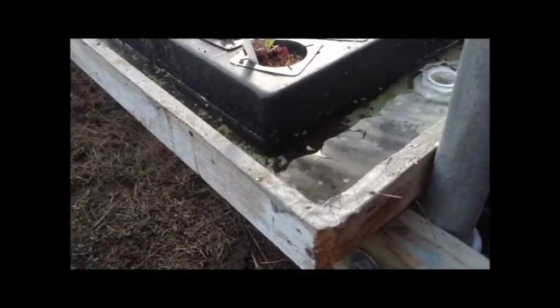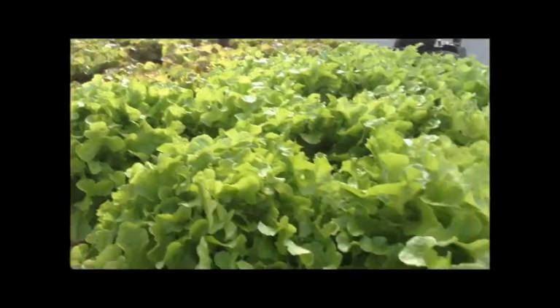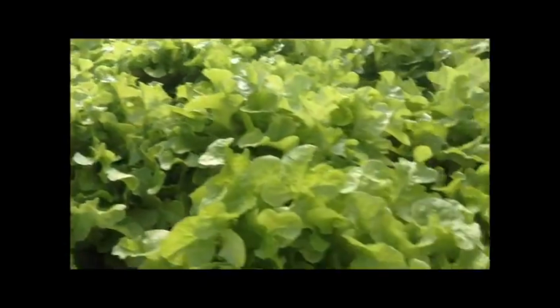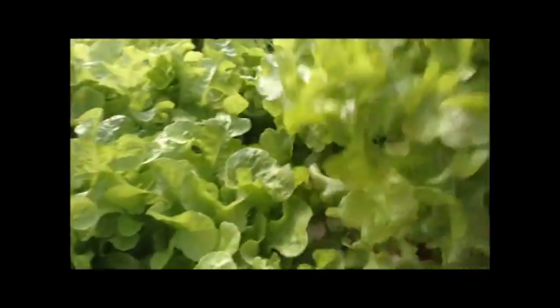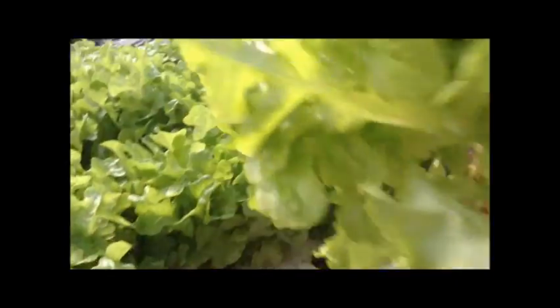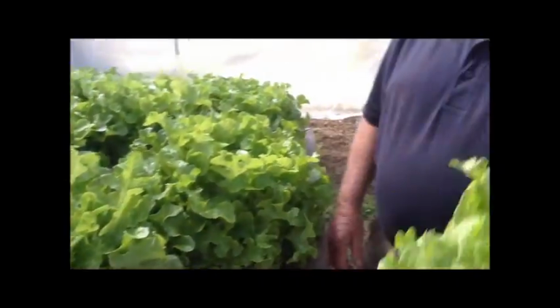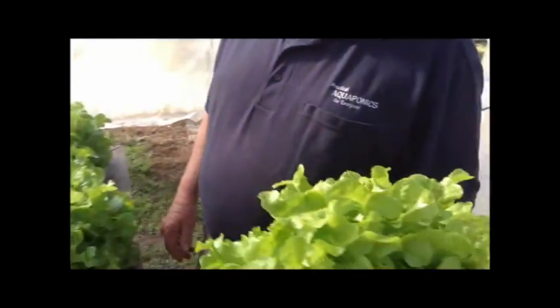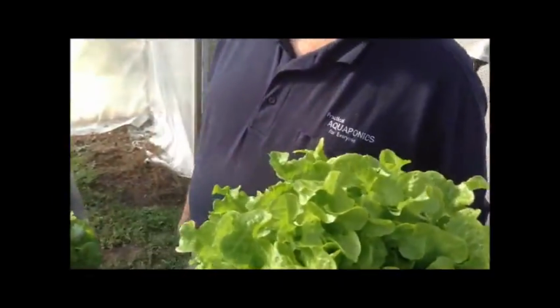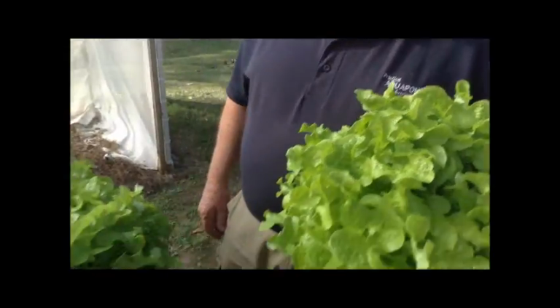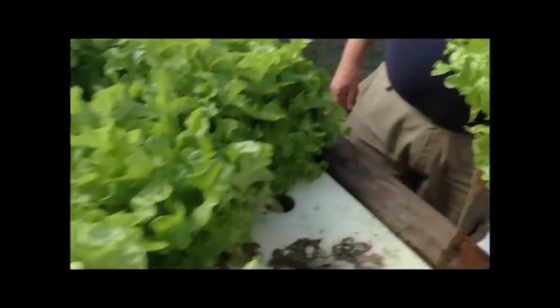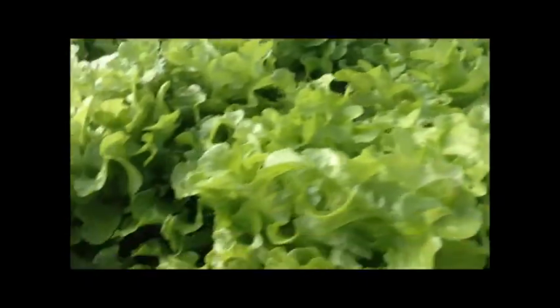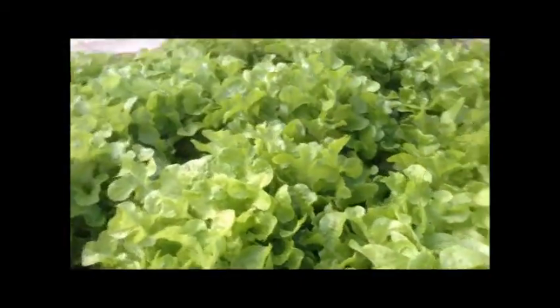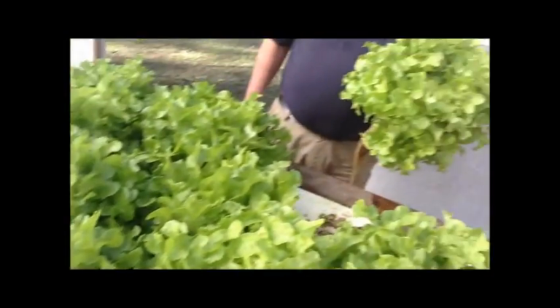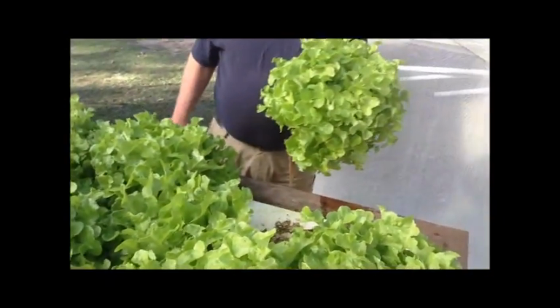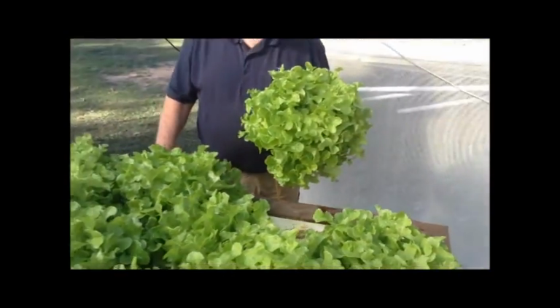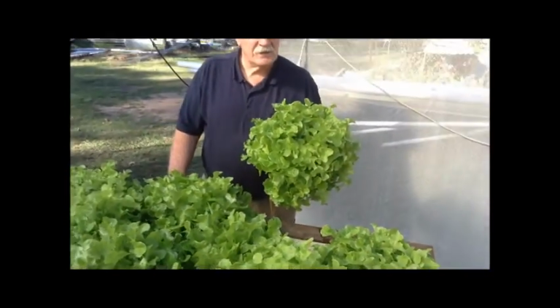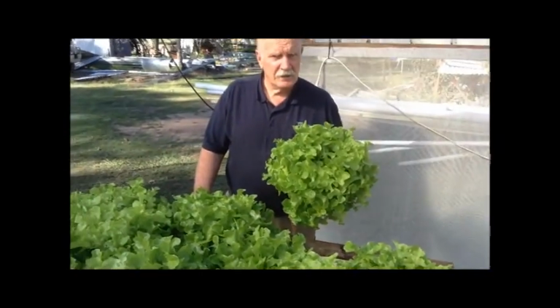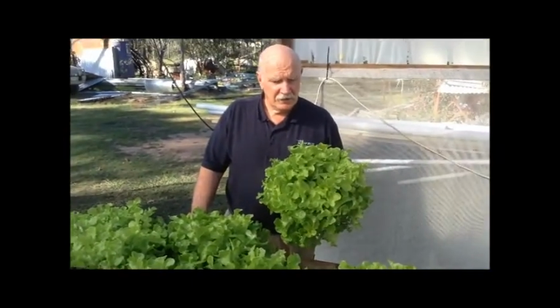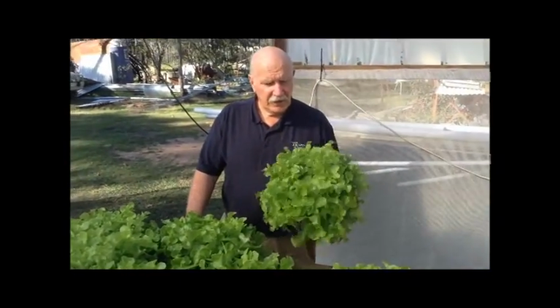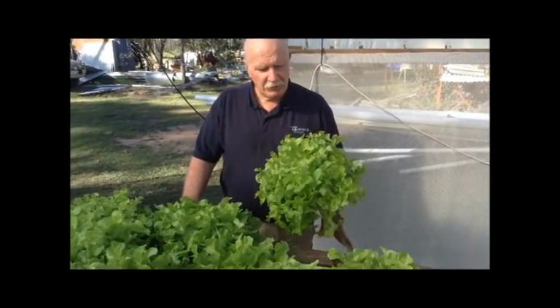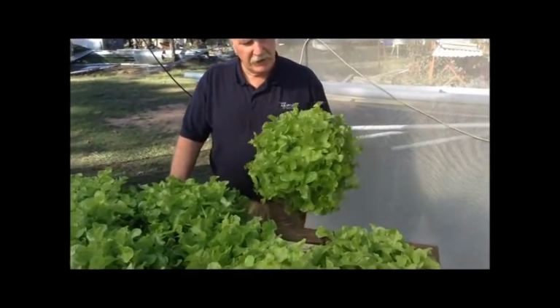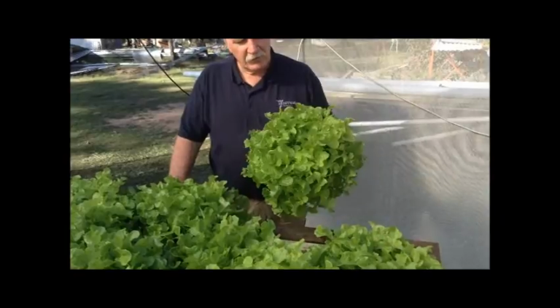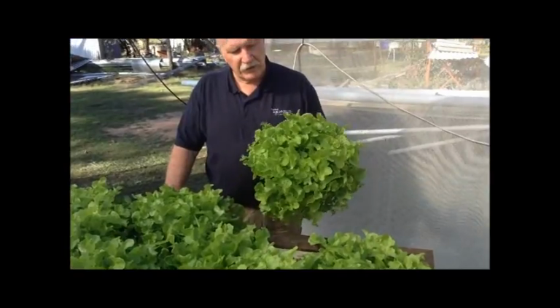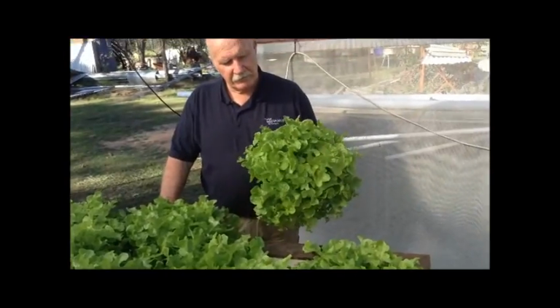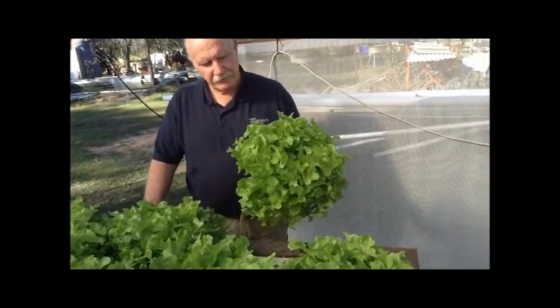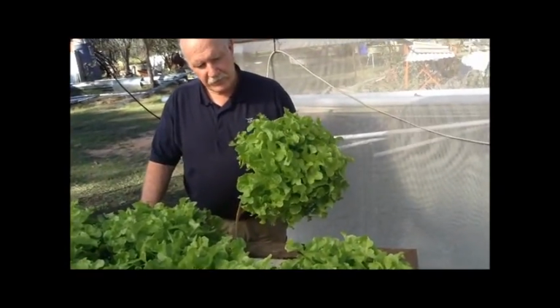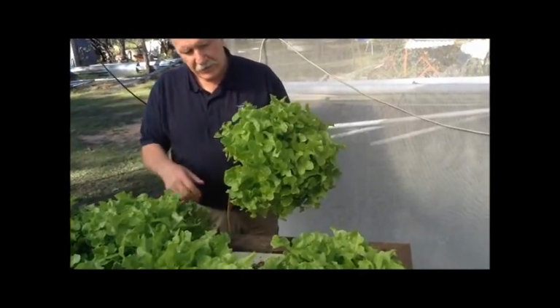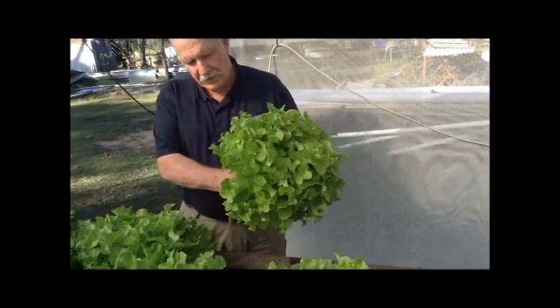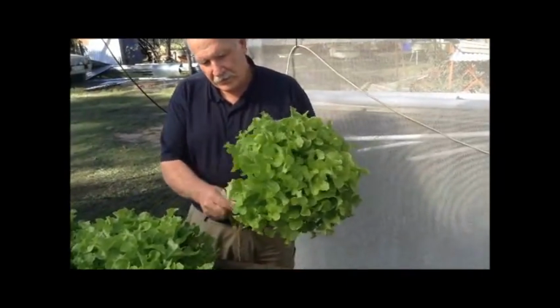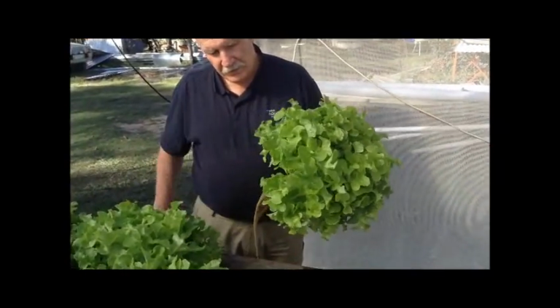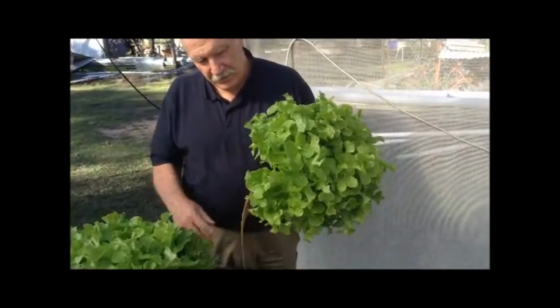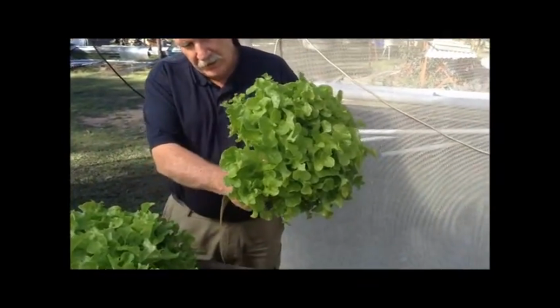And then another four weeks till they're ready for the table. Check out the quality — is that a lettuce or what? Have a look at that lettuce, that is ridiculous Murray. Yeah, that's a proper lettuce. Sun, organic, and nothing but the fish. That's it. That's amazing.